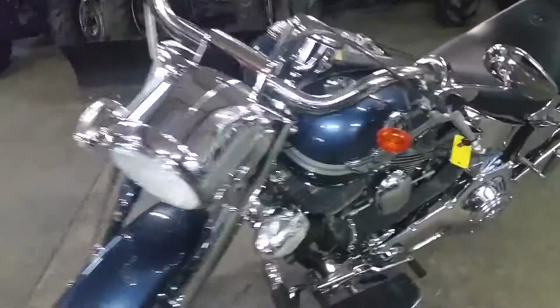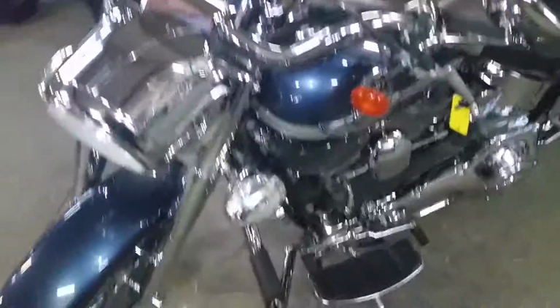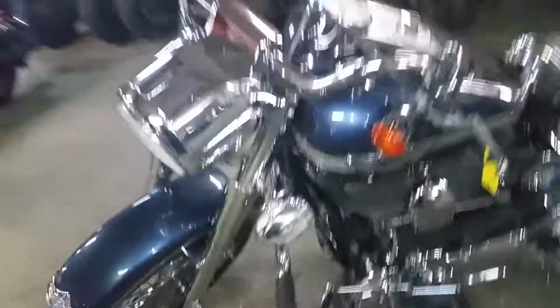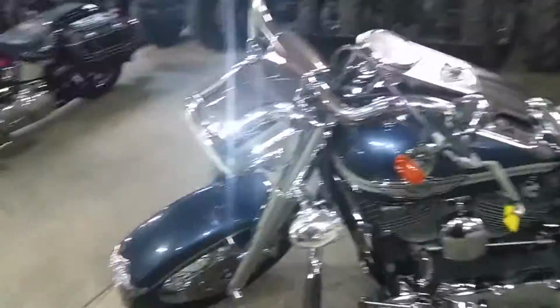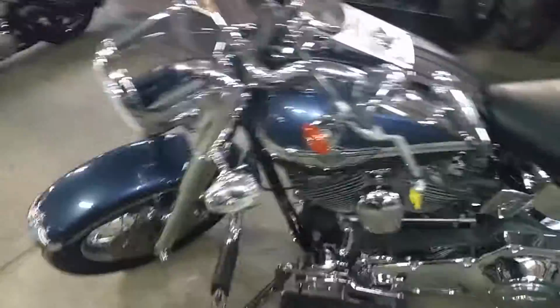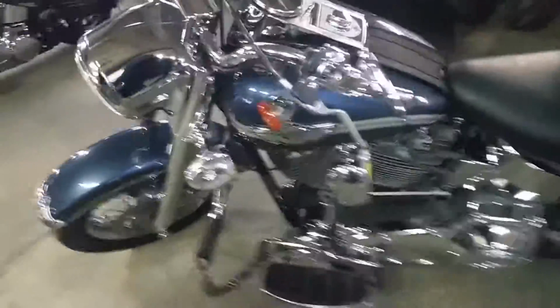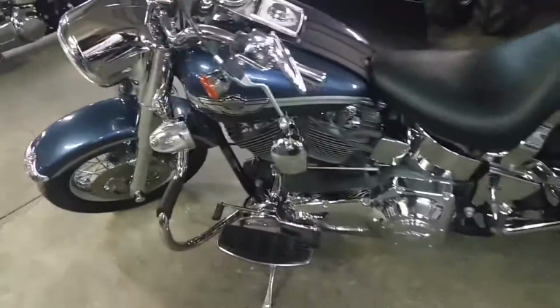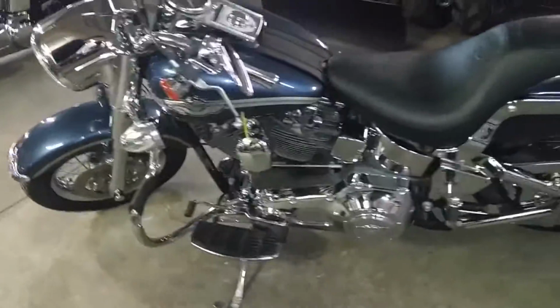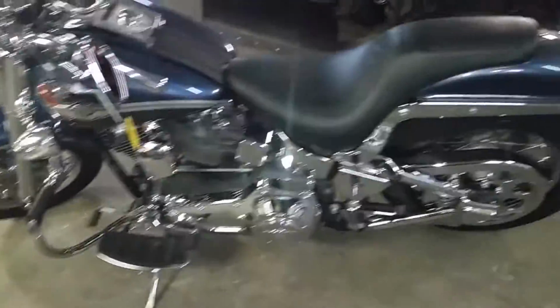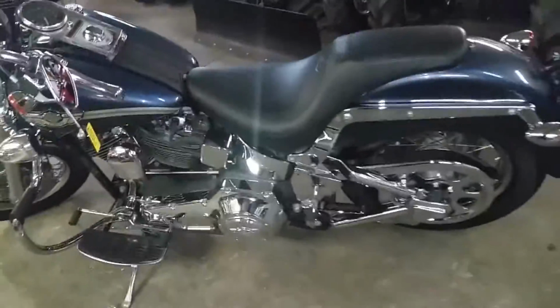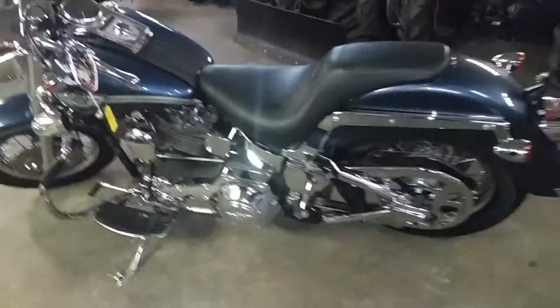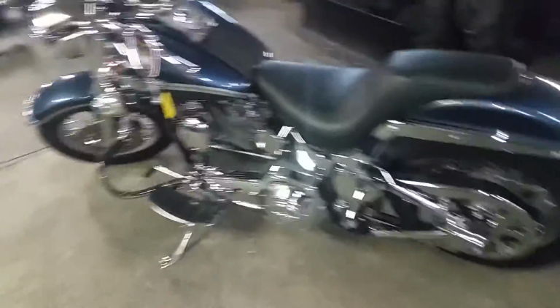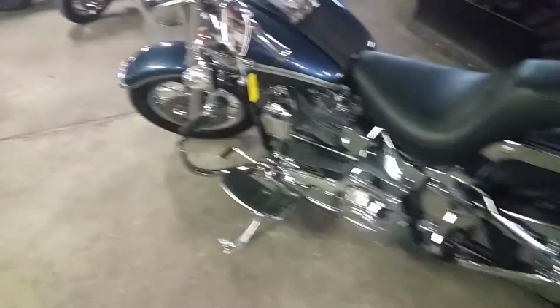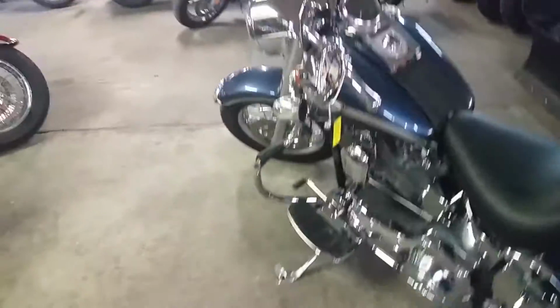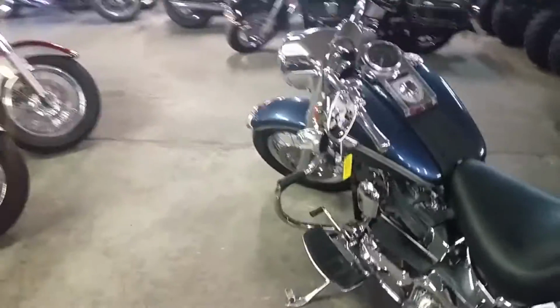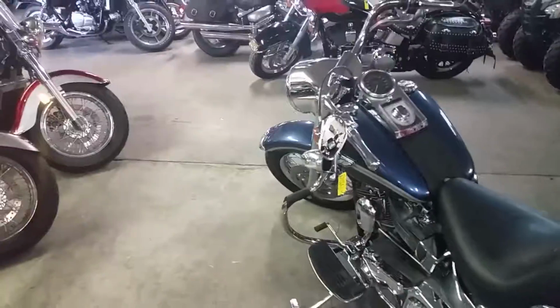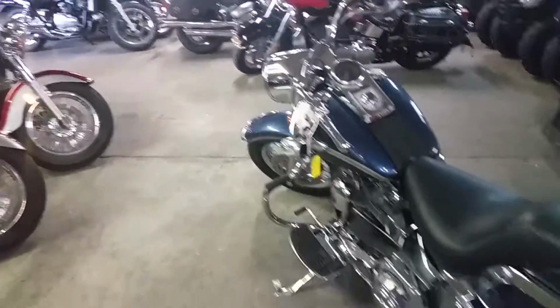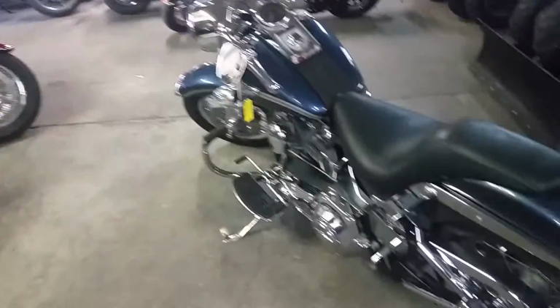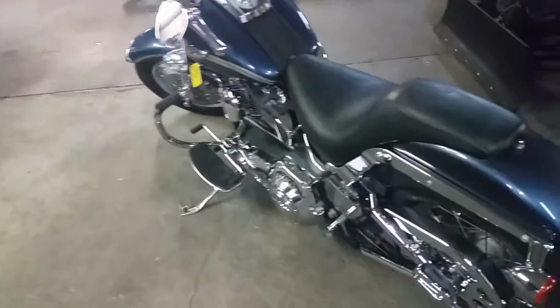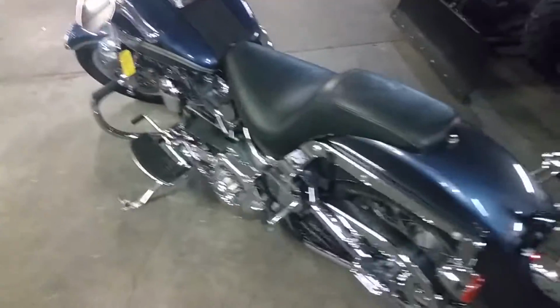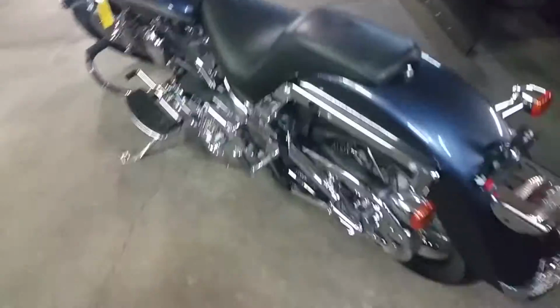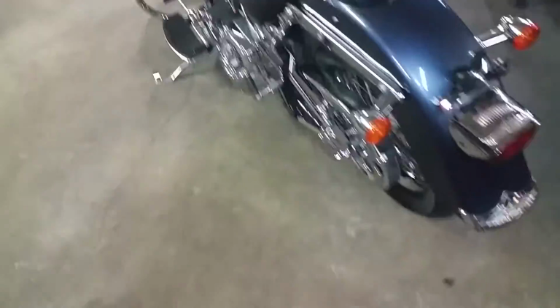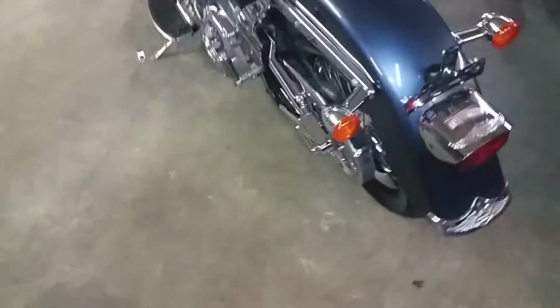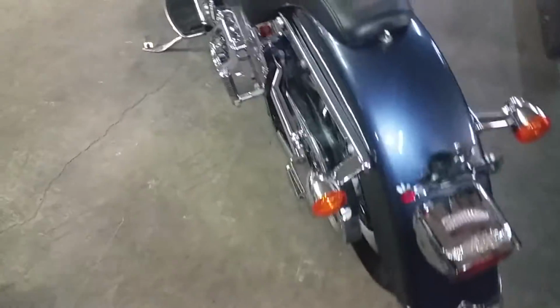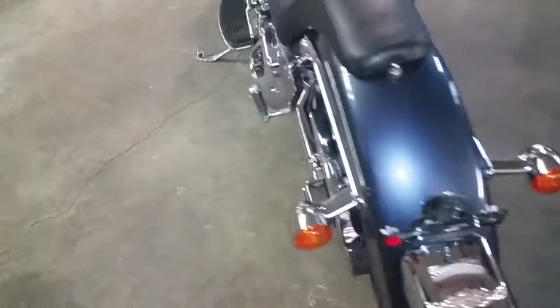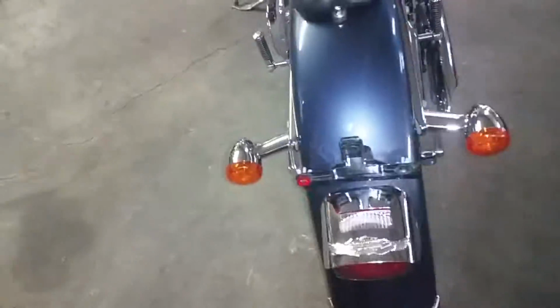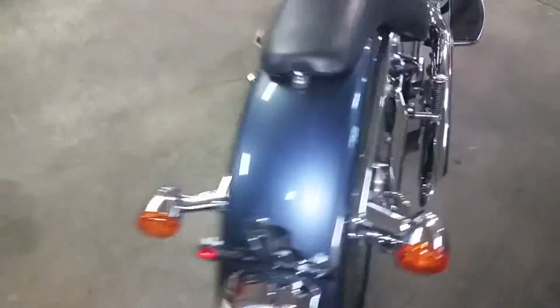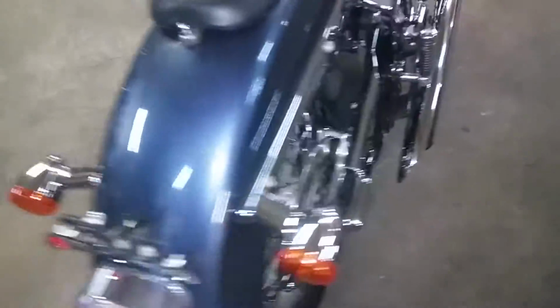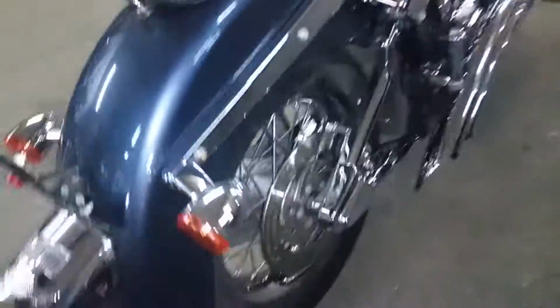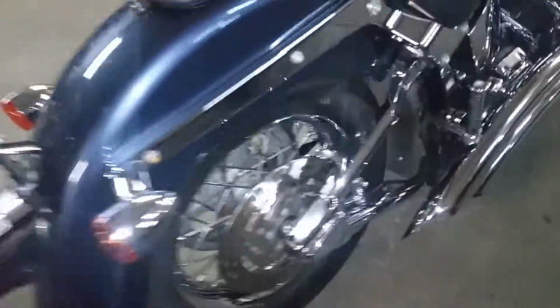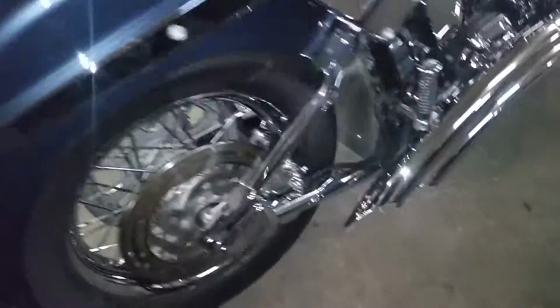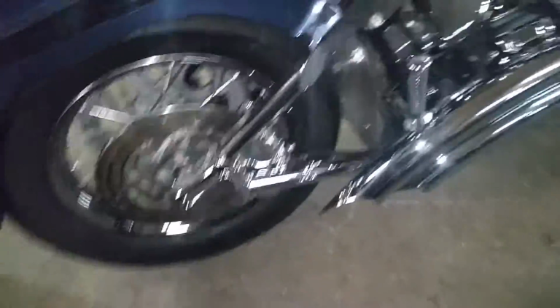Here we got a 2003 Harley Davidson Fatboy for sale. This thing's got tons of extras. It comes in gunmetal color. It's got hog tuned speakers, engine guards, spoke wheels, and a Vance and Hines slash cut exhaust. Sounds as cool as it looks.